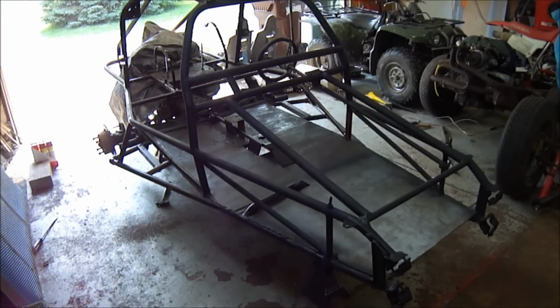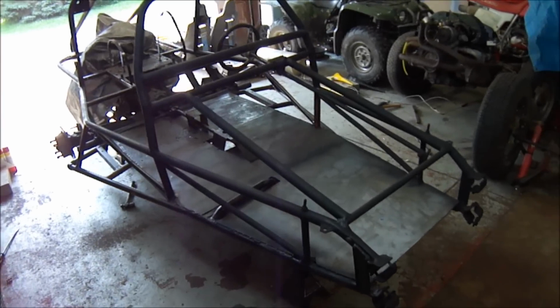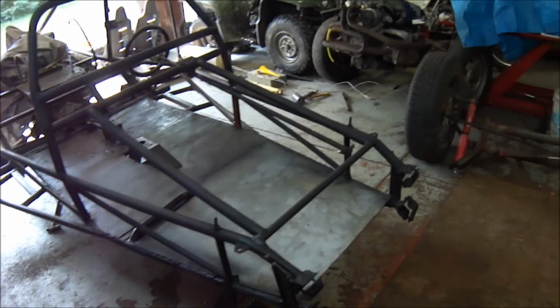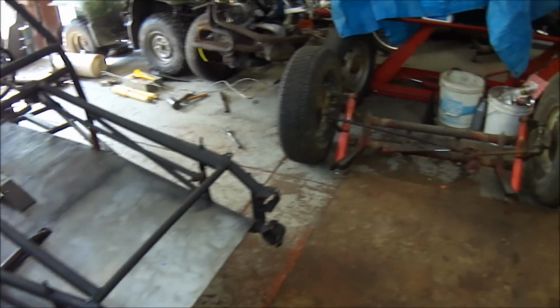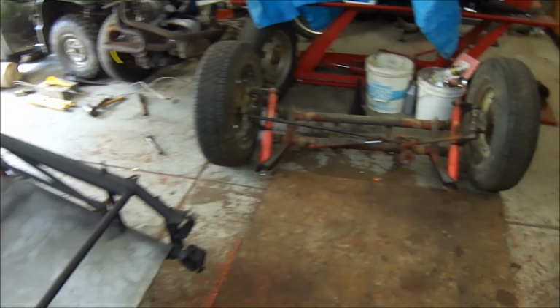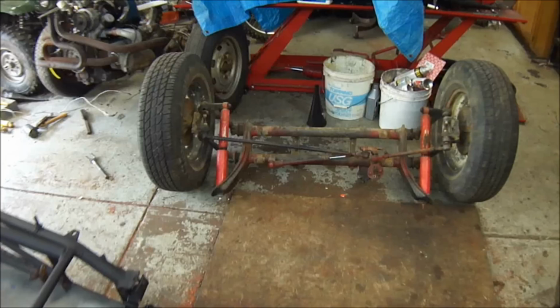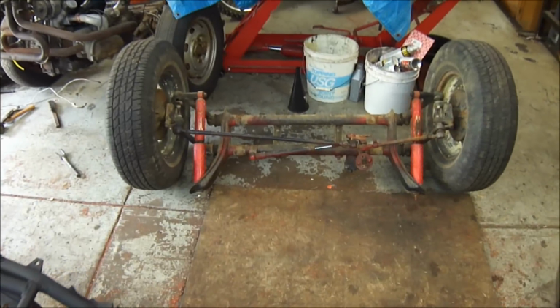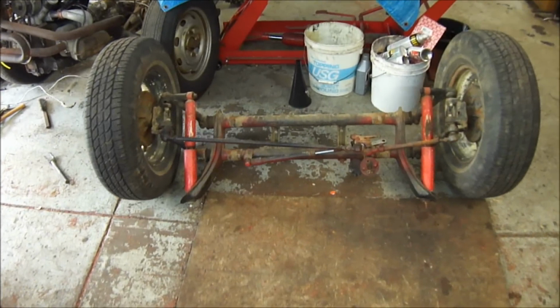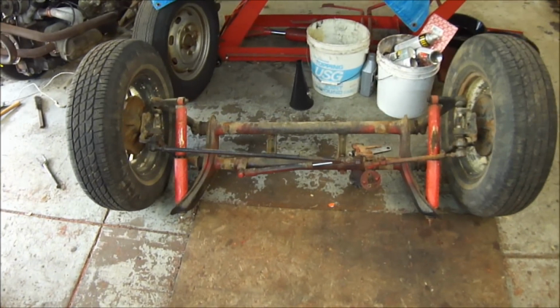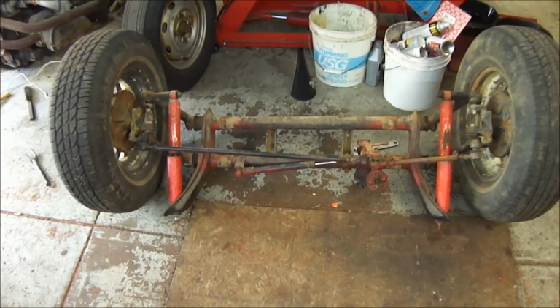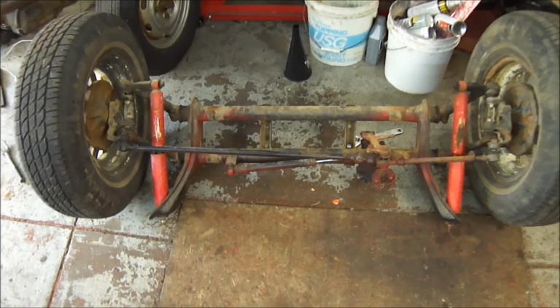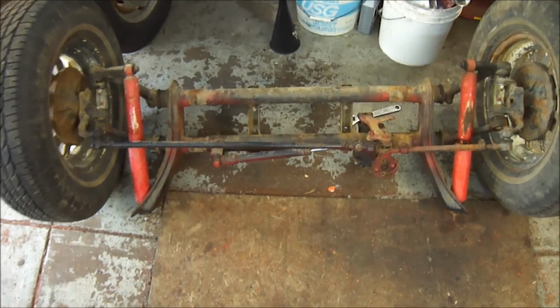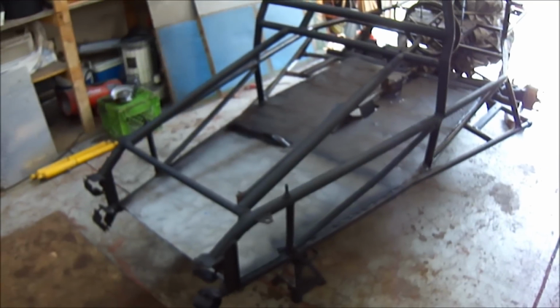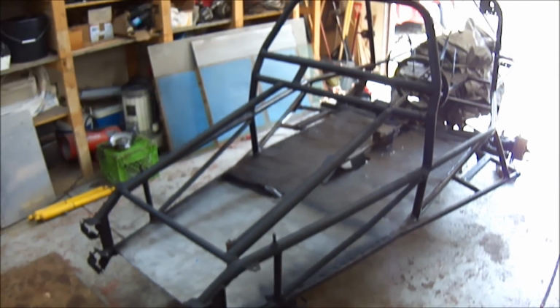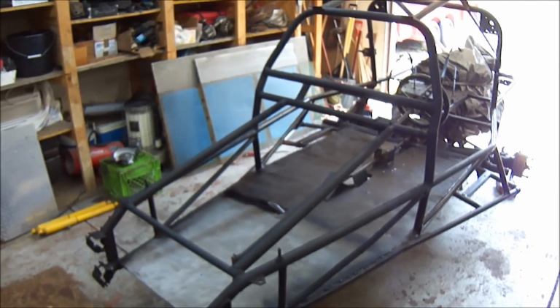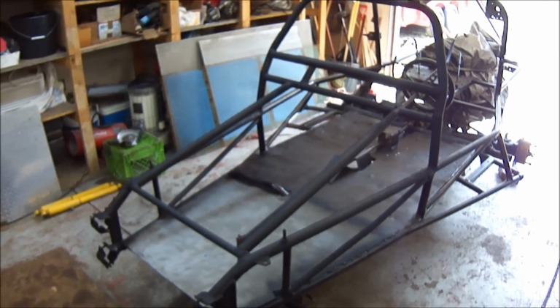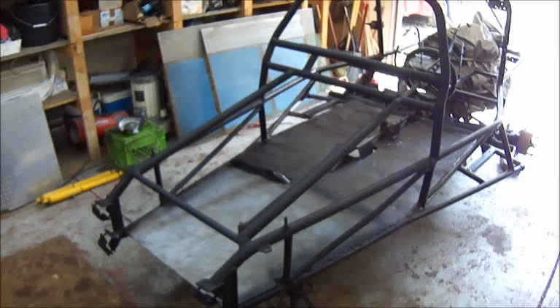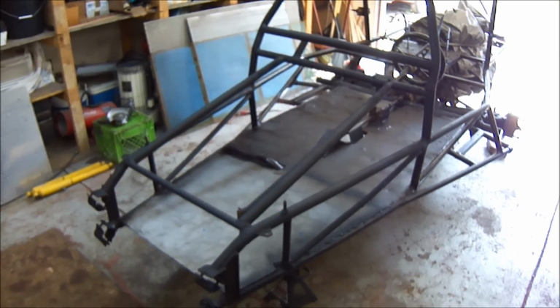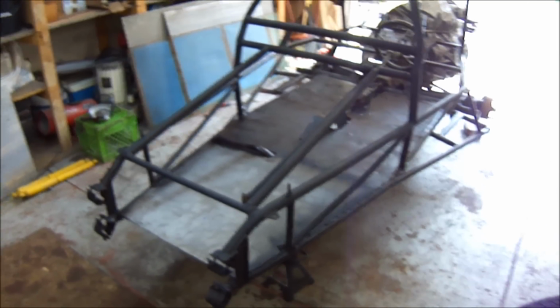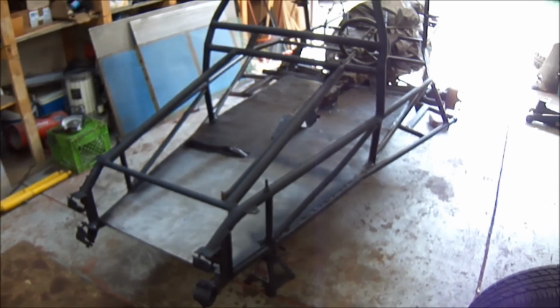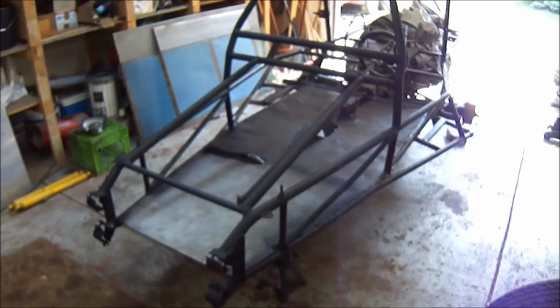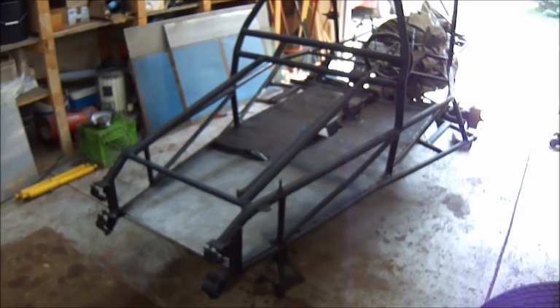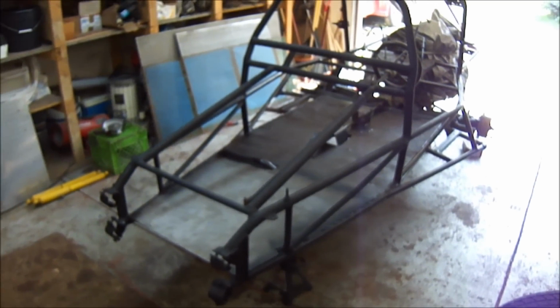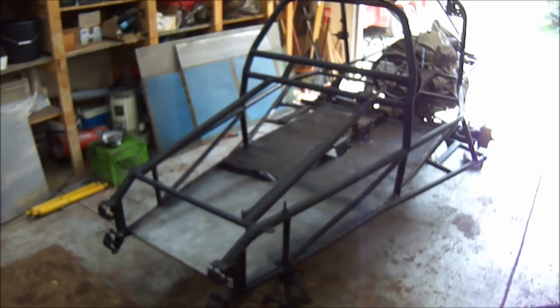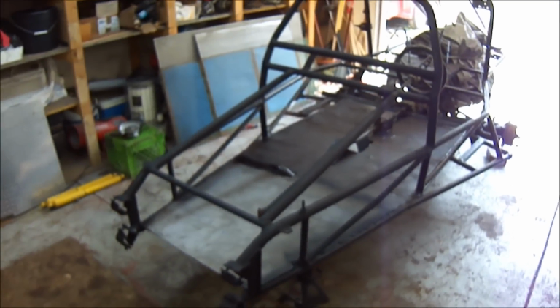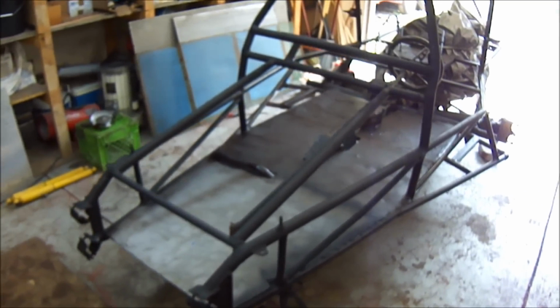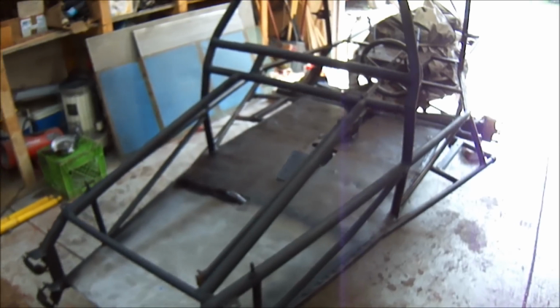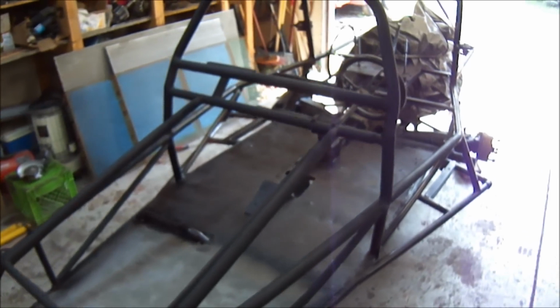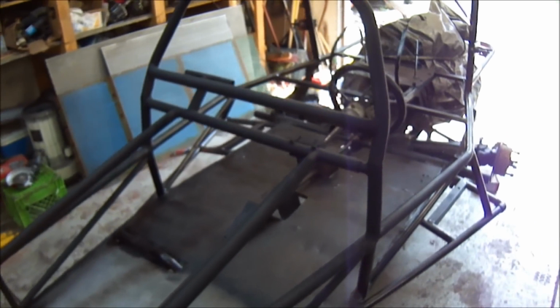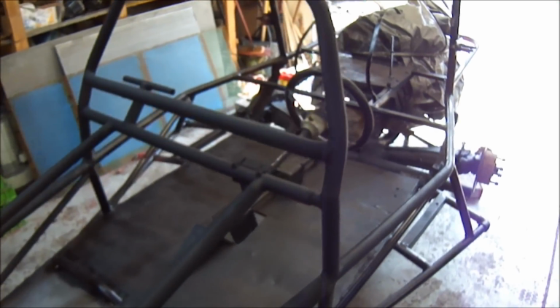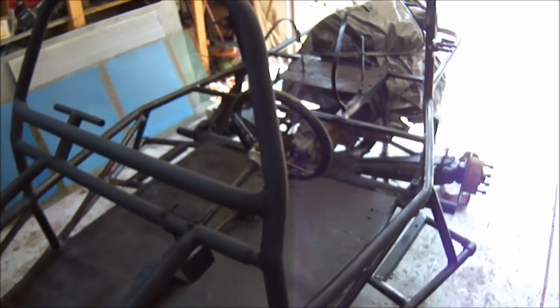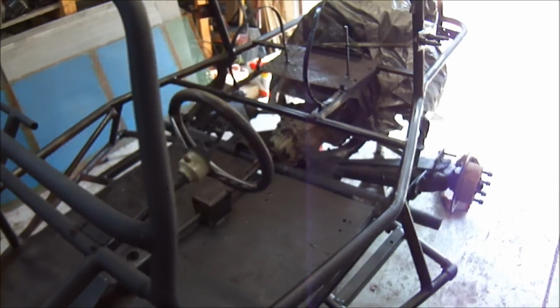Got the front beam pulled off, got that over here, still need to clean that up a little bit. I've just painted the whole frame black — just a rust reformer kind of, to try to keep it from rusting. Got the whole frame done.